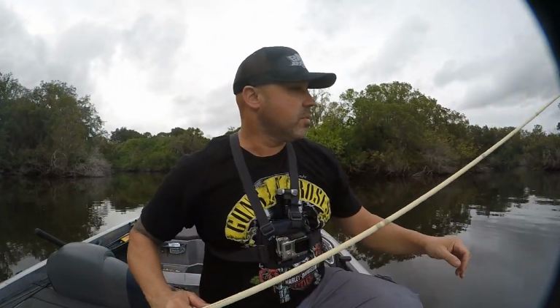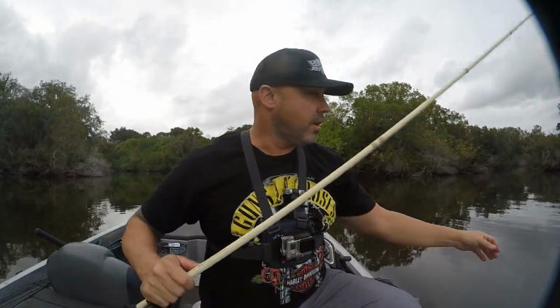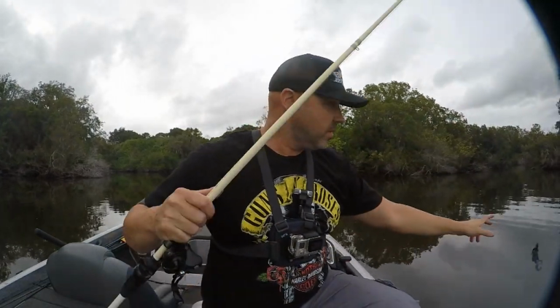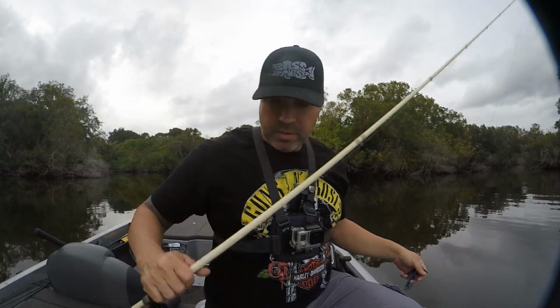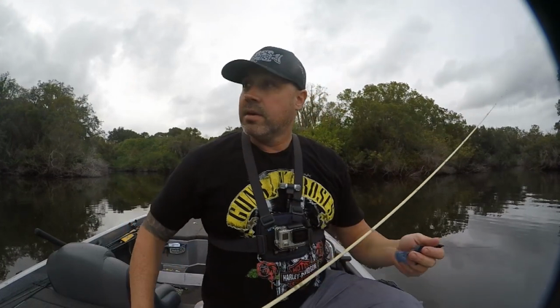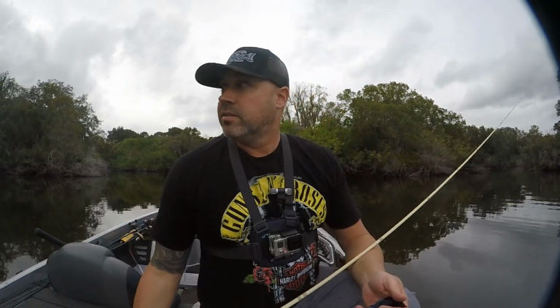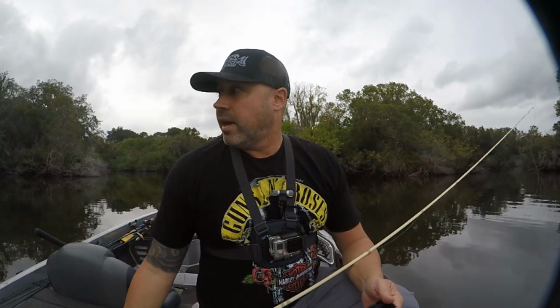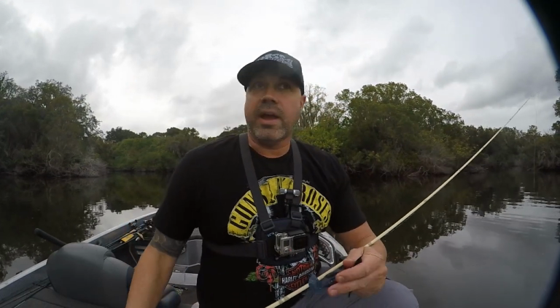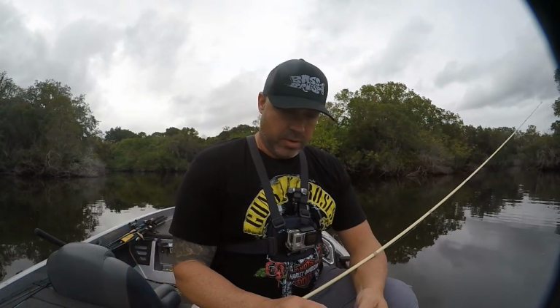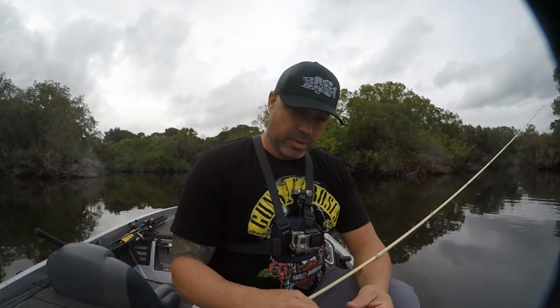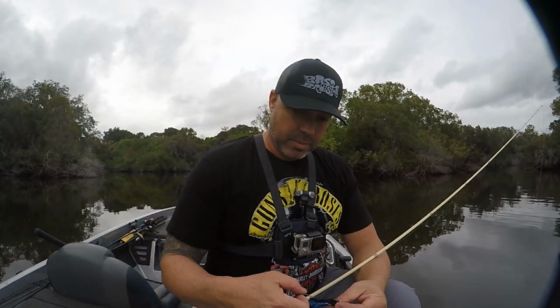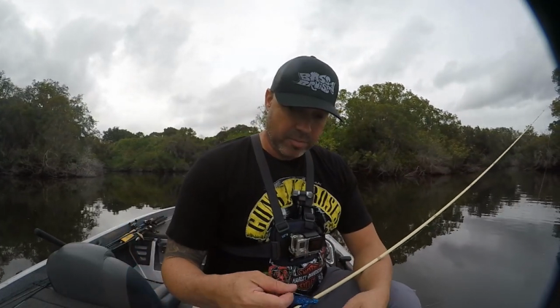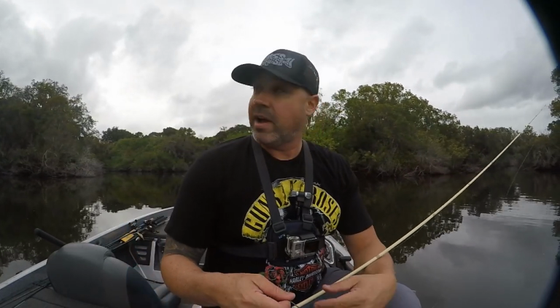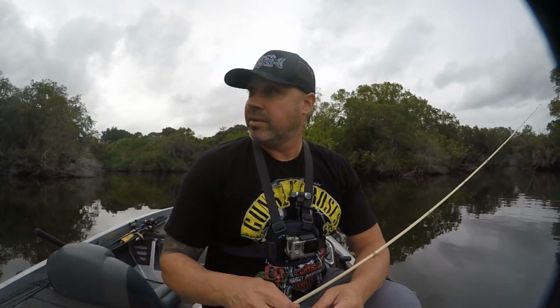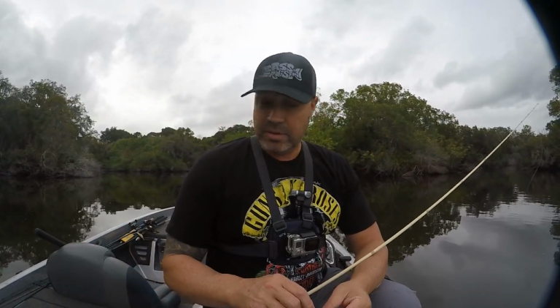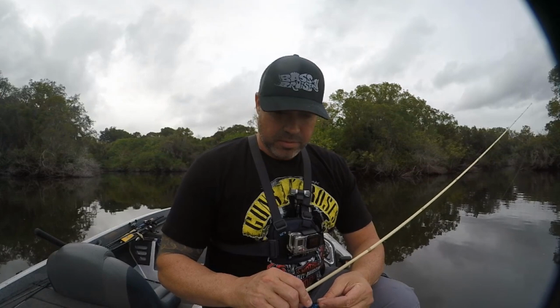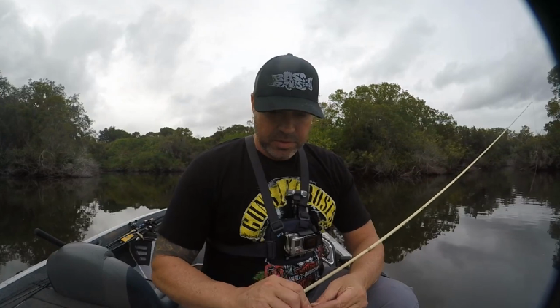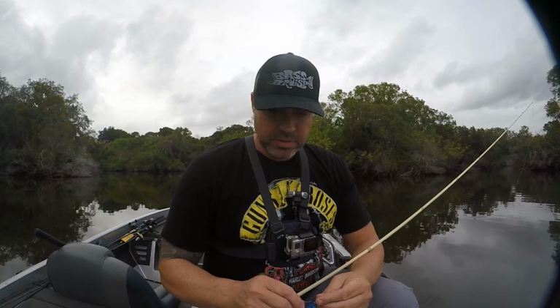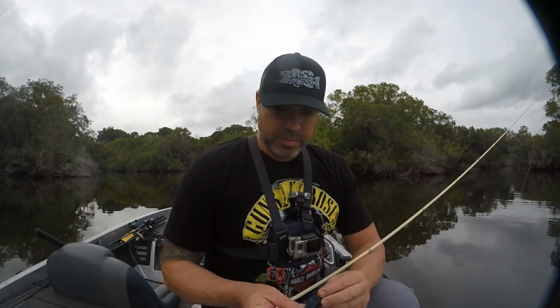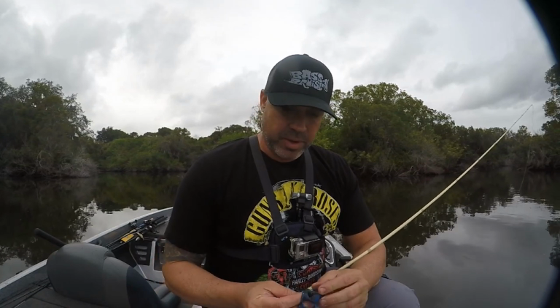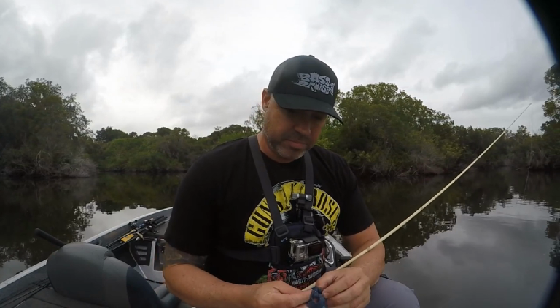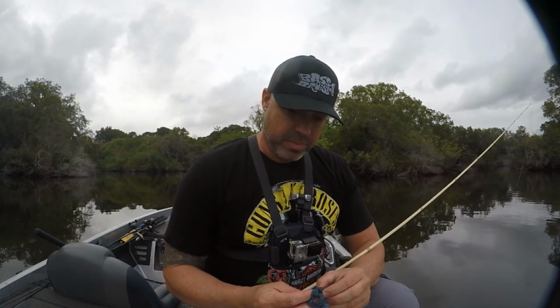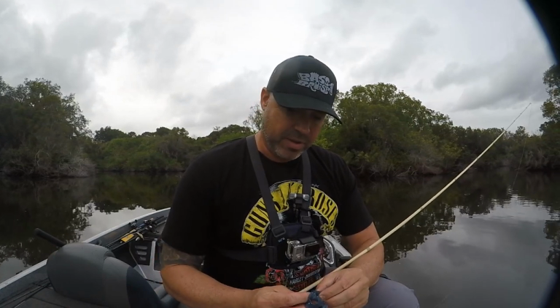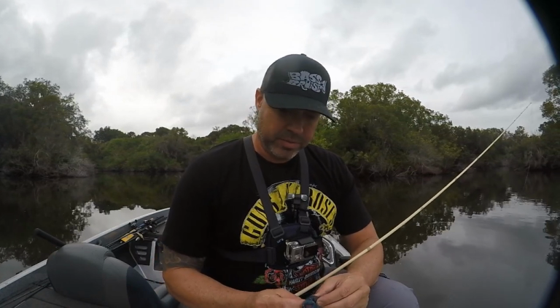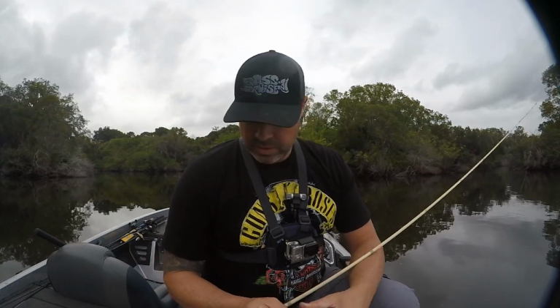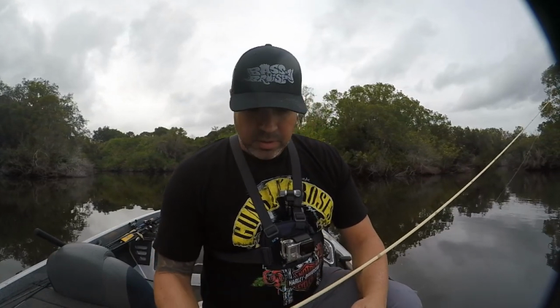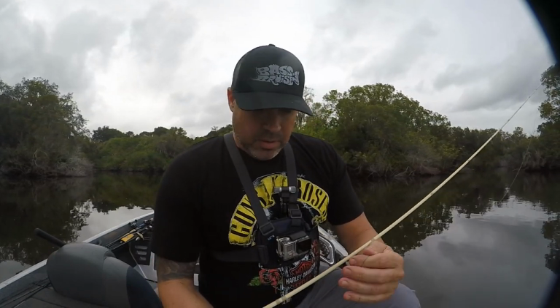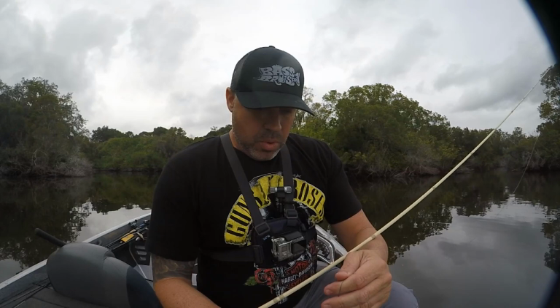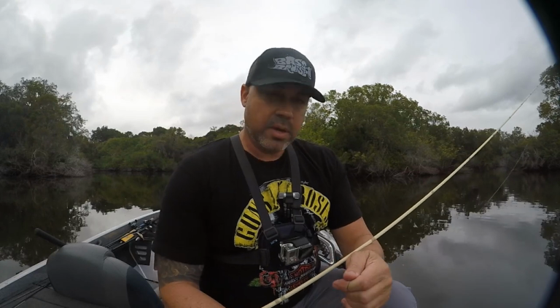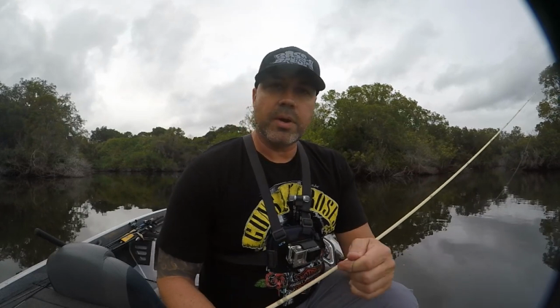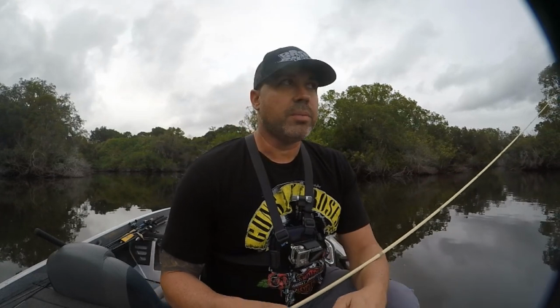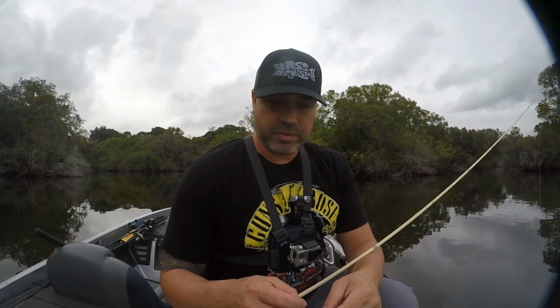That was exciting. I just got out here, I'm on the lake. I've been out here for five minutes. First fish I just hooked — probably four and a half pounder, maybe five pounds. Whew. Got my heart pumping, that's for sure.